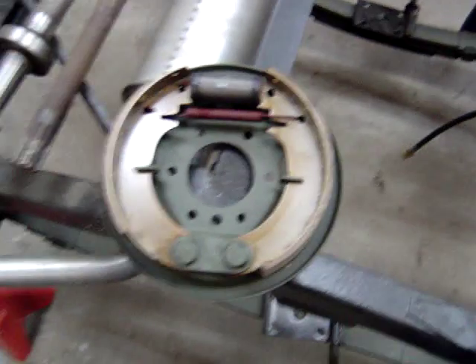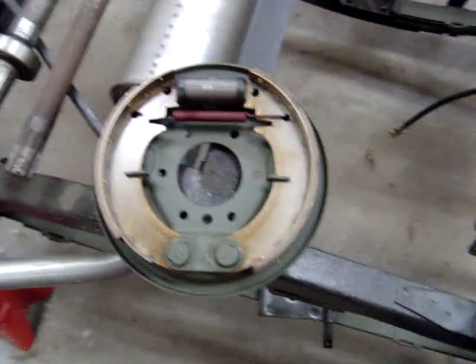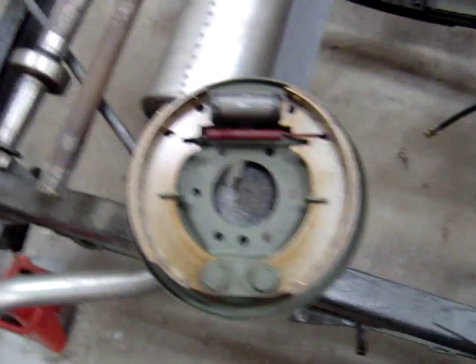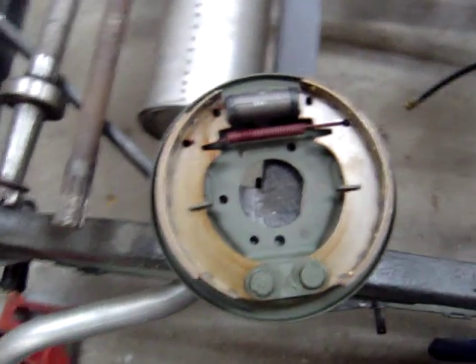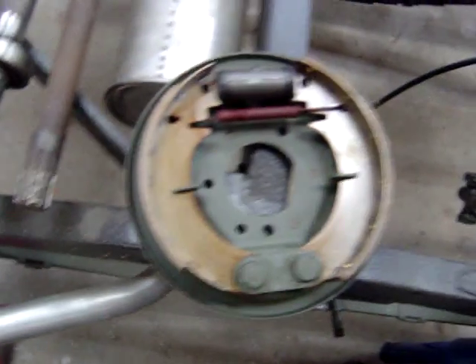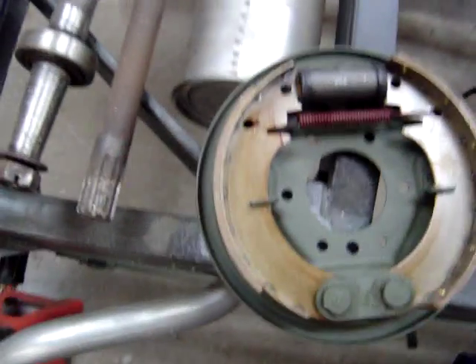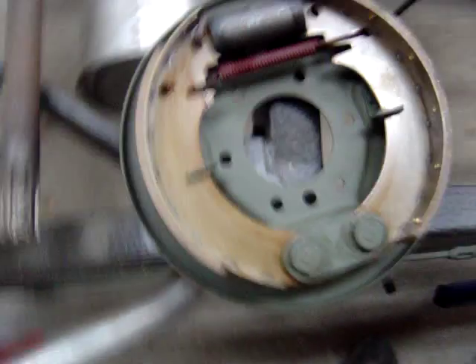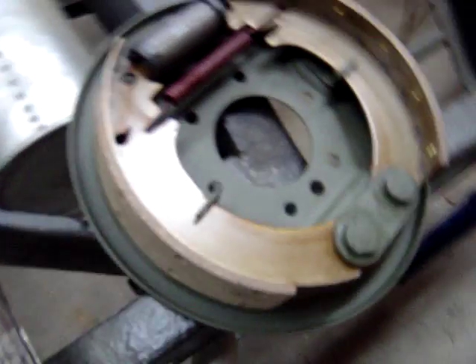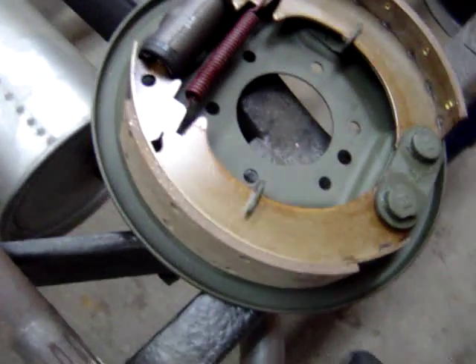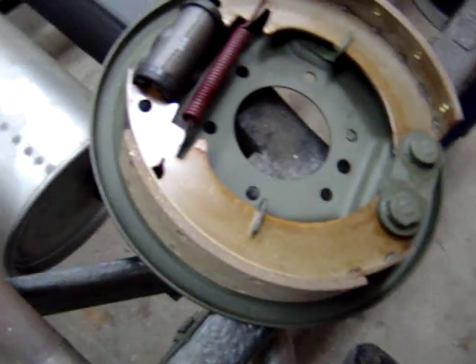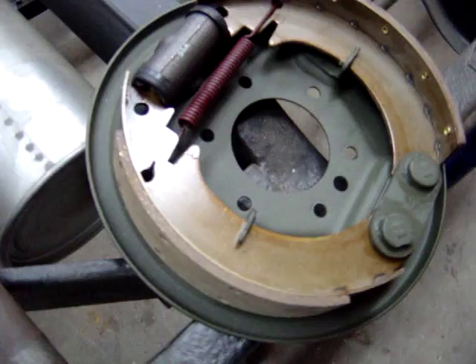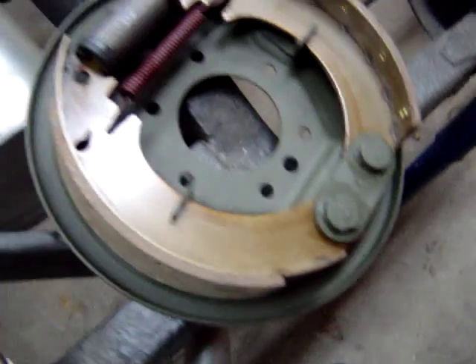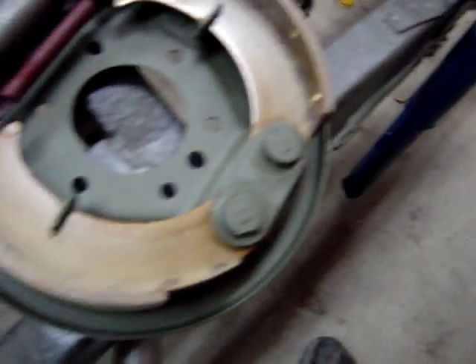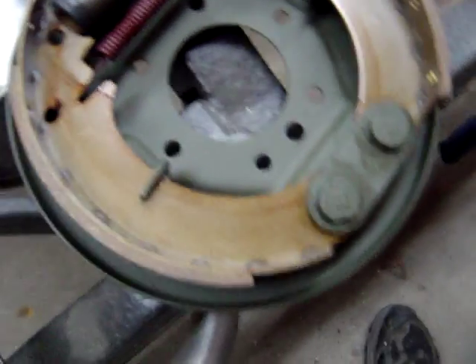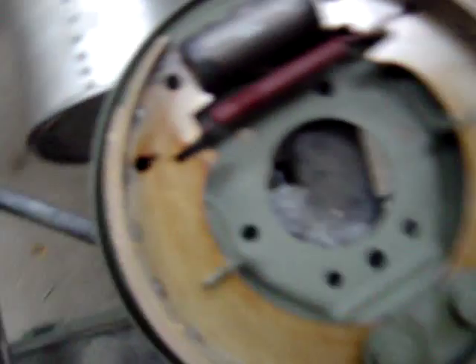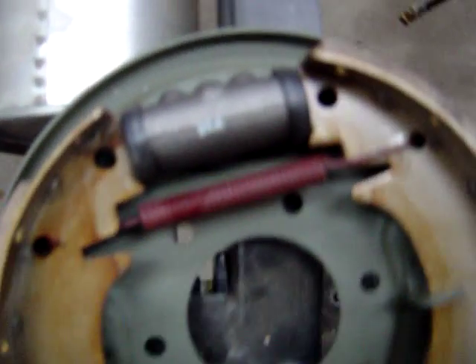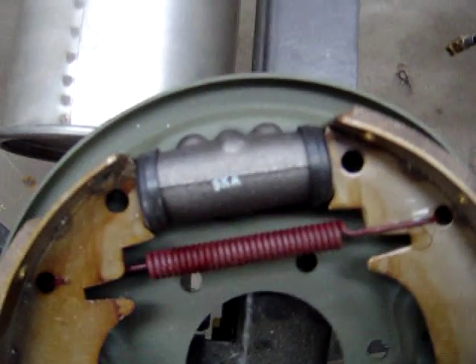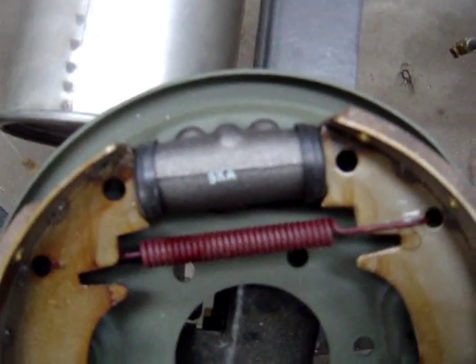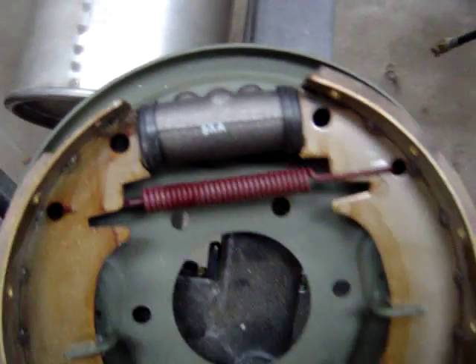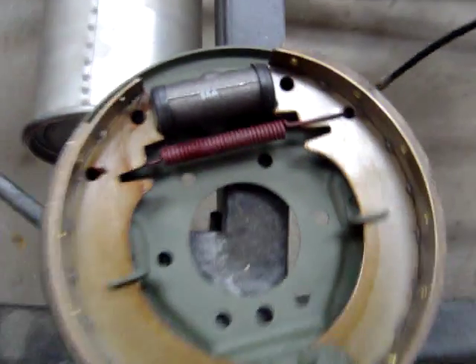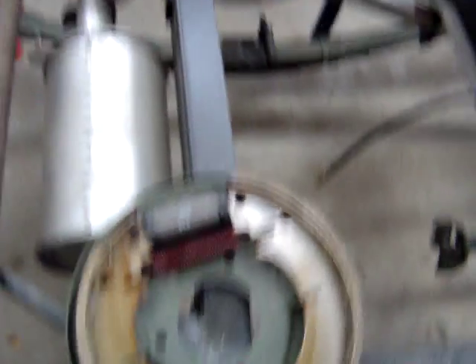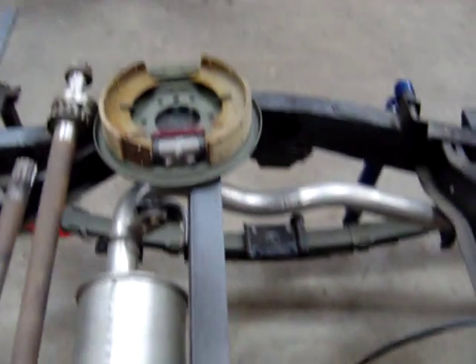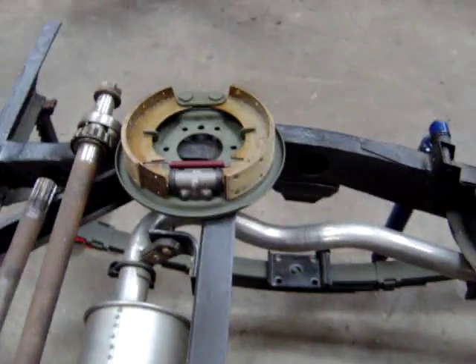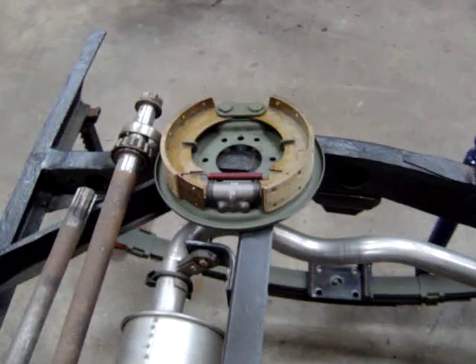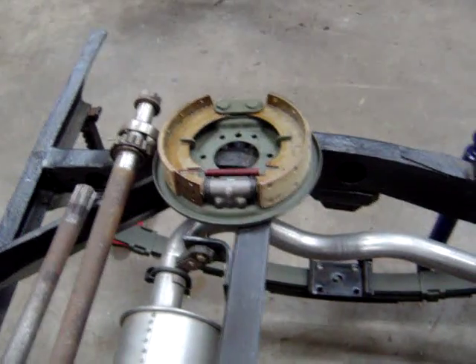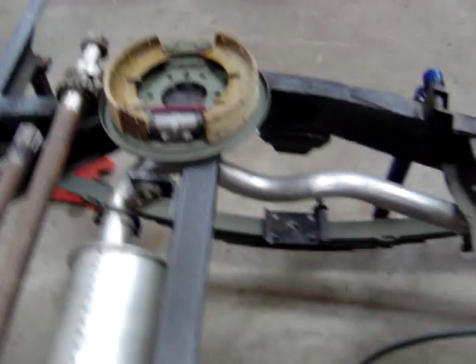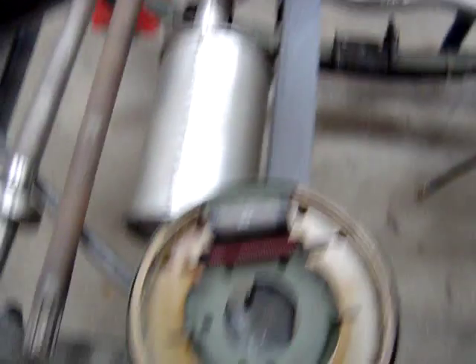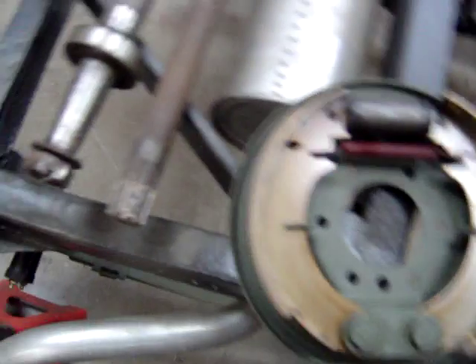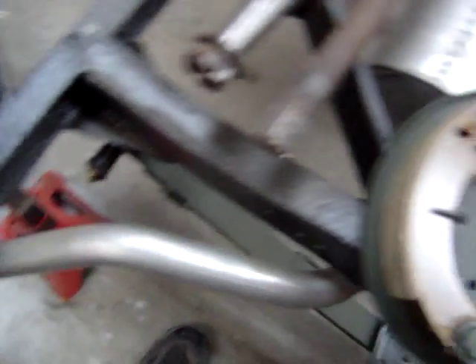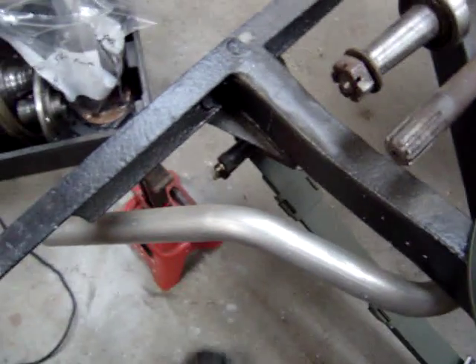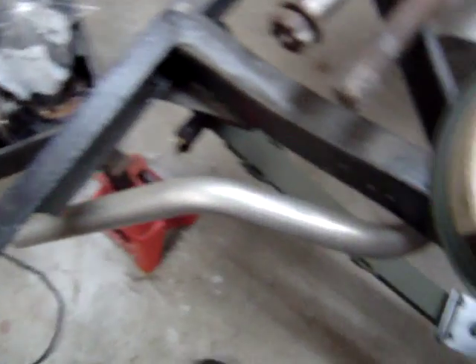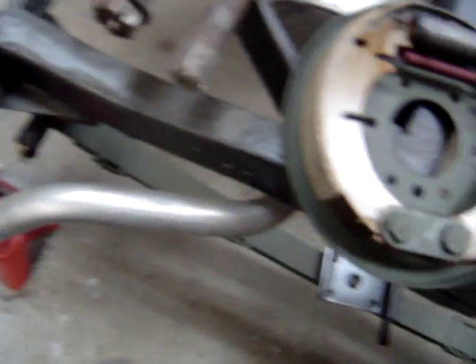Some of my back brakes are ready to be installed — all new components, sandblasted and cleaned up, new brakes, new wheel cylinders, new springs. There's the other one over there. The exhaust system is completed as well now.